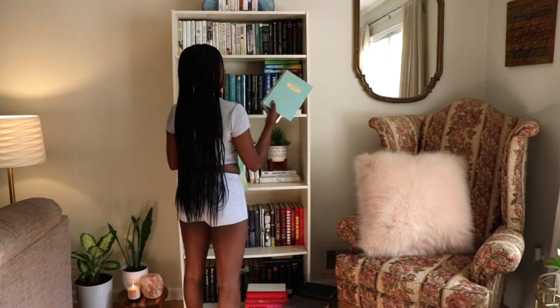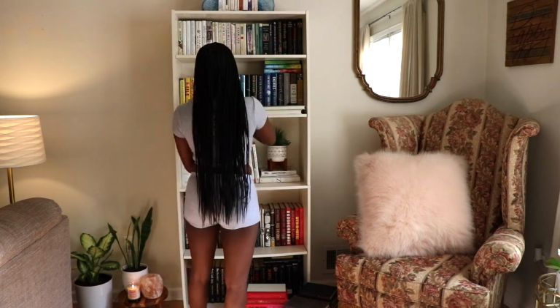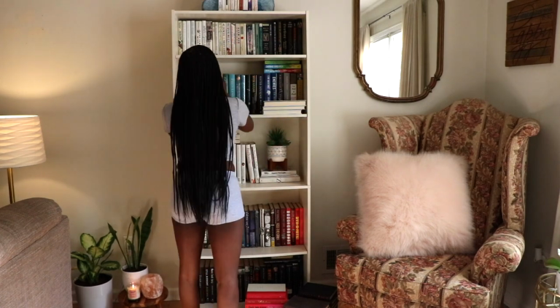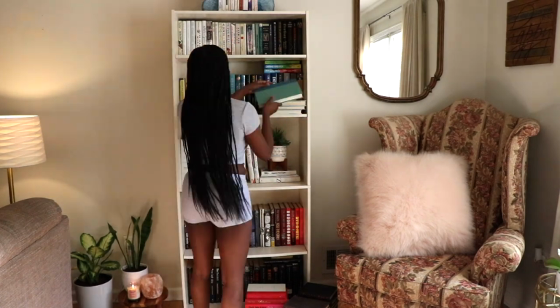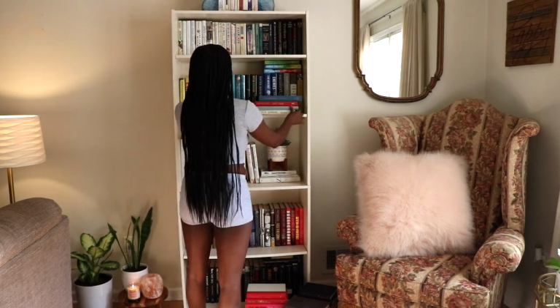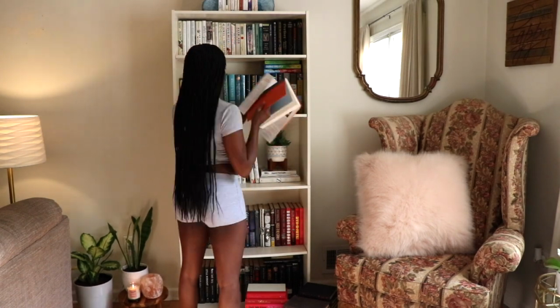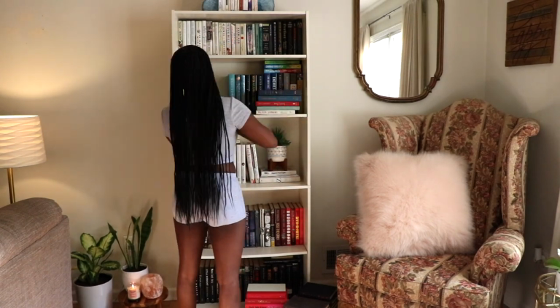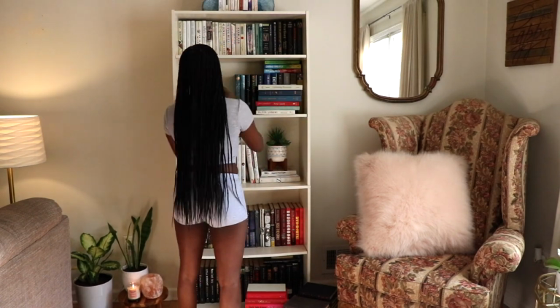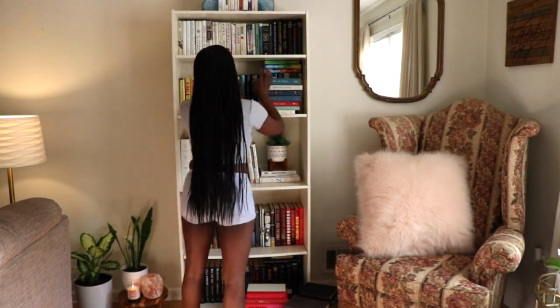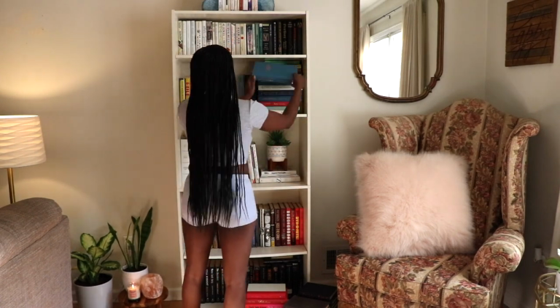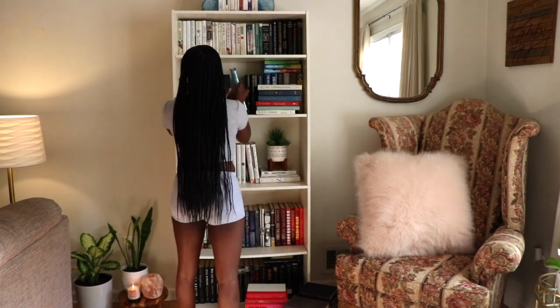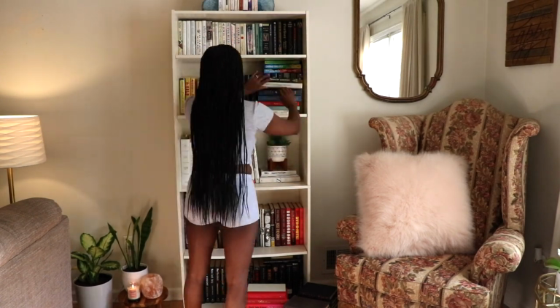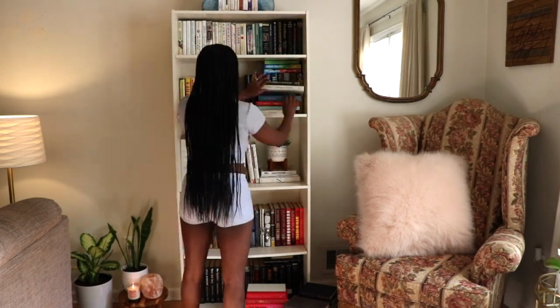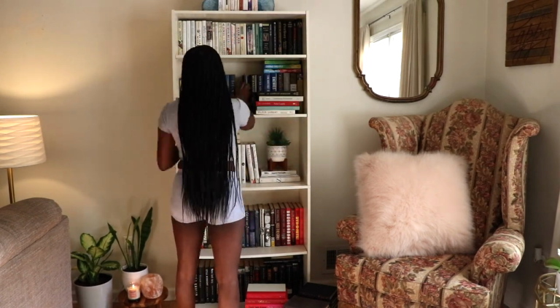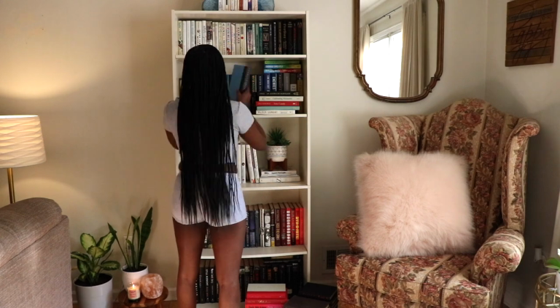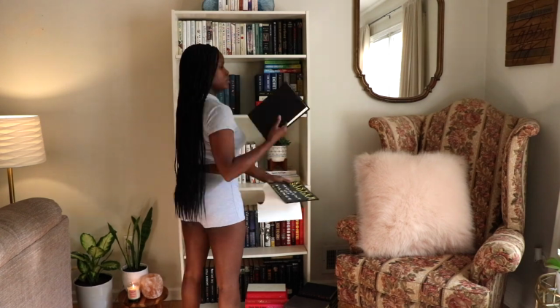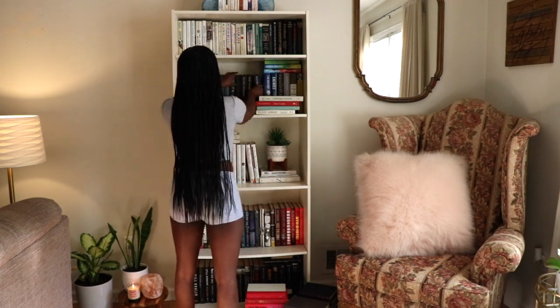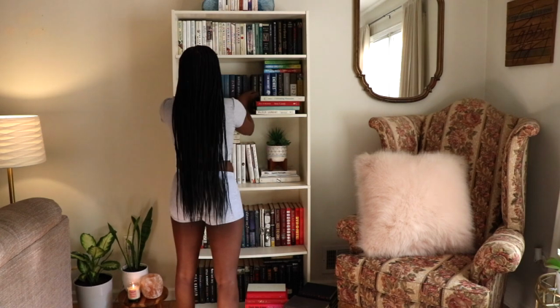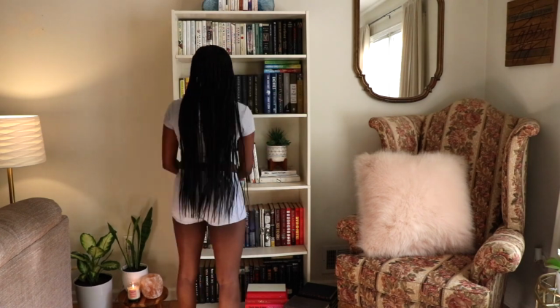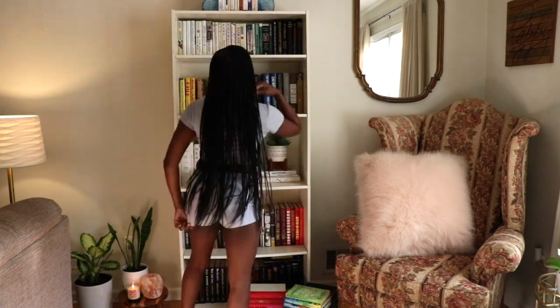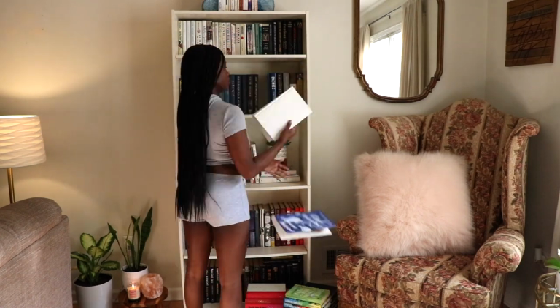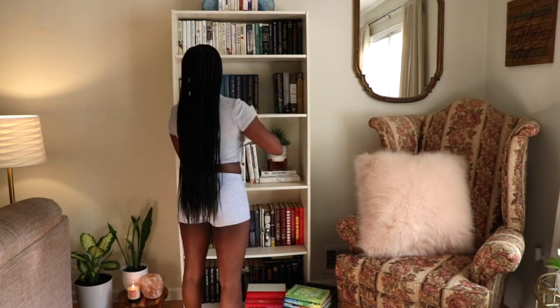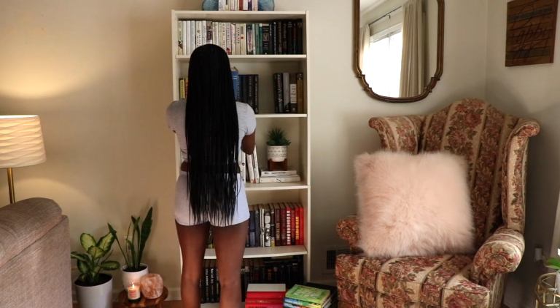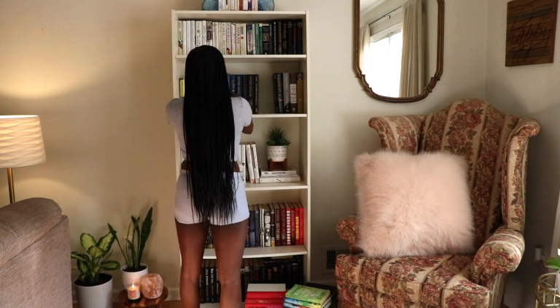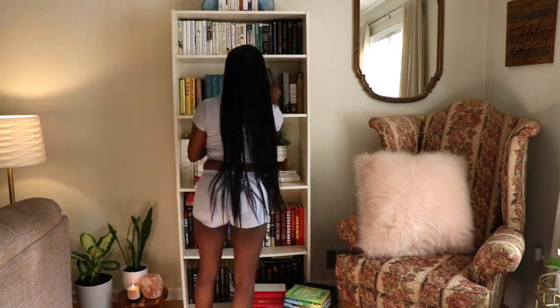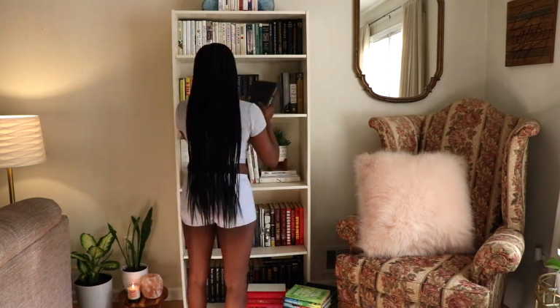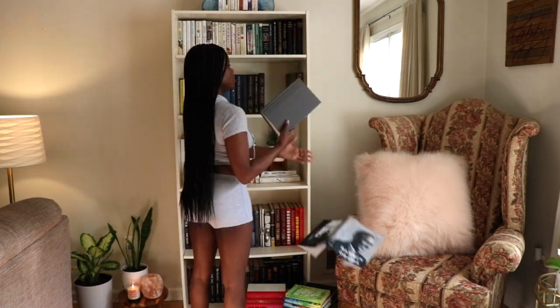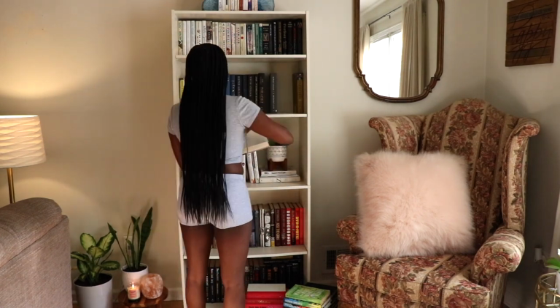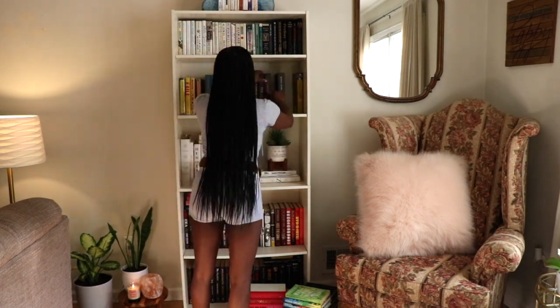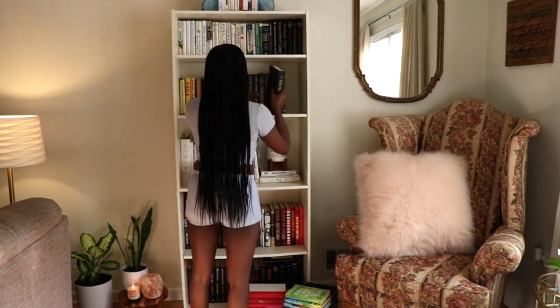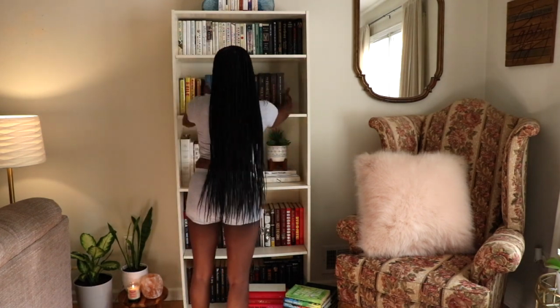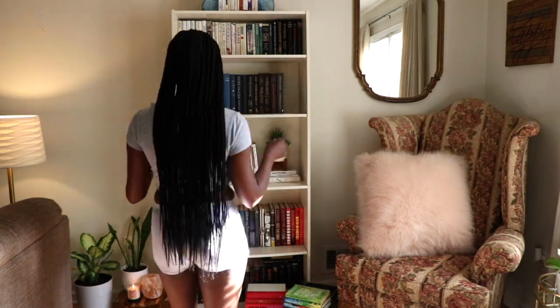Books are another one of my things — I have so many. There's a few ways to make your books and bookshelves look a little more aesthetically pleasing and organized.